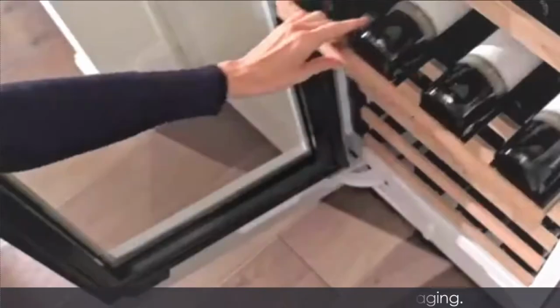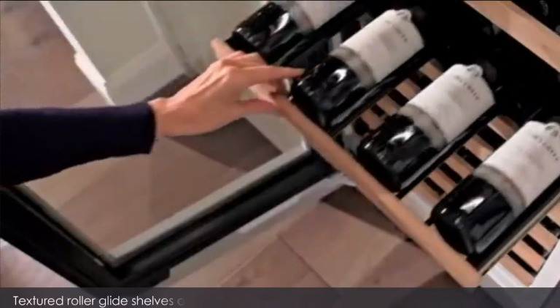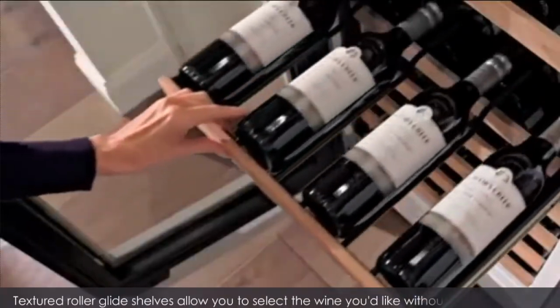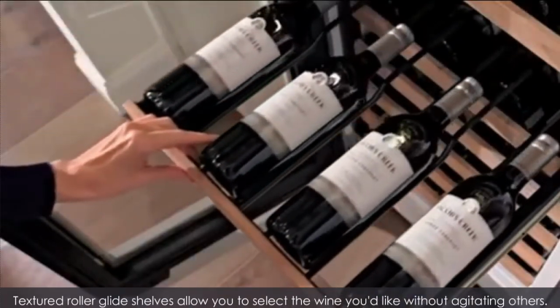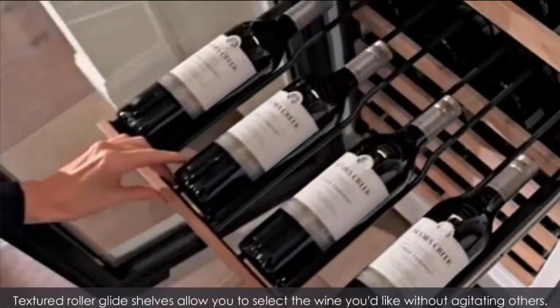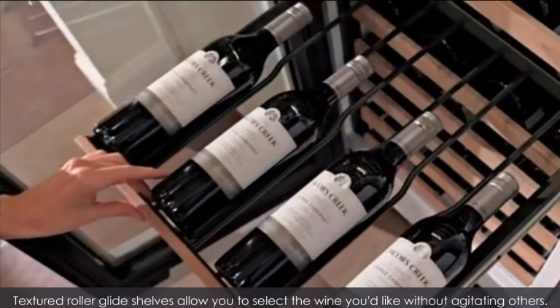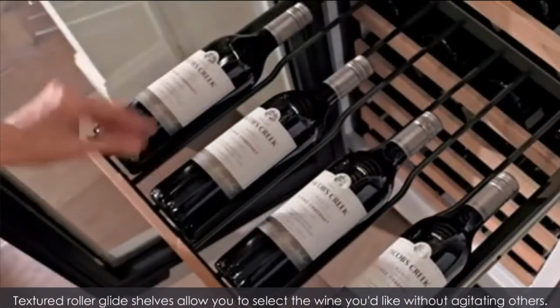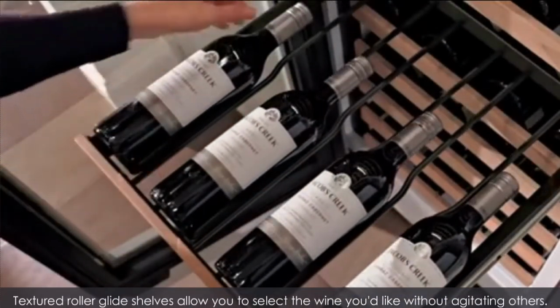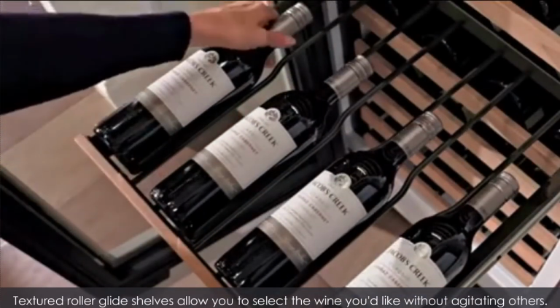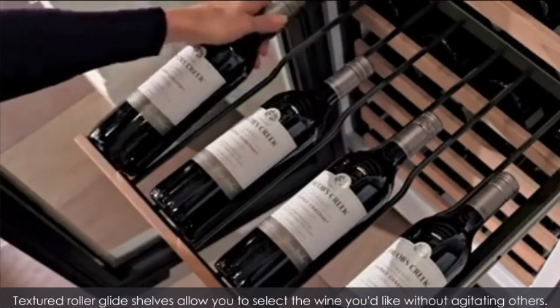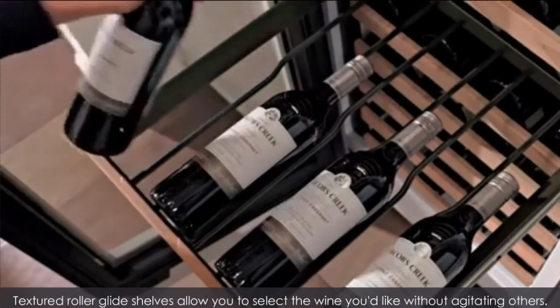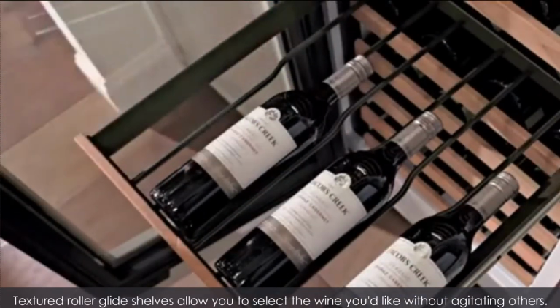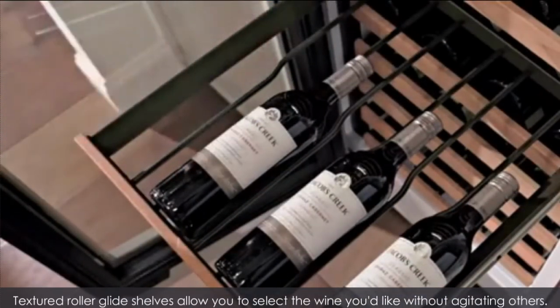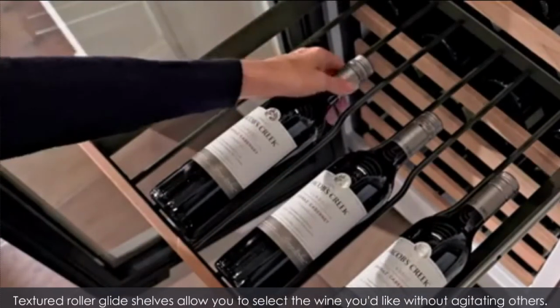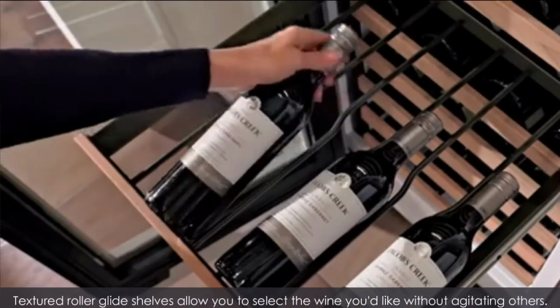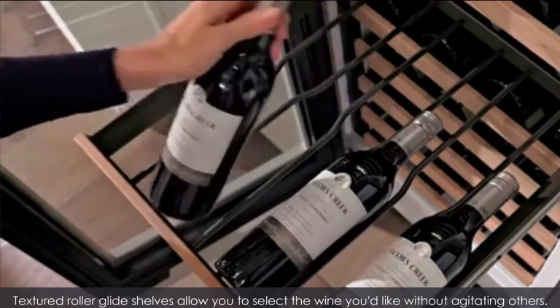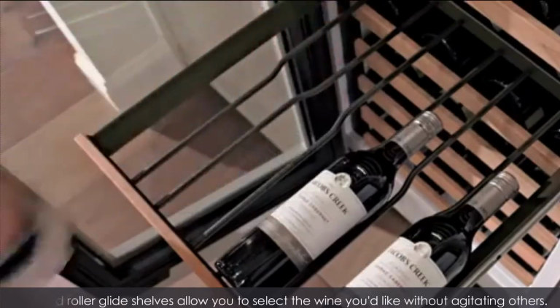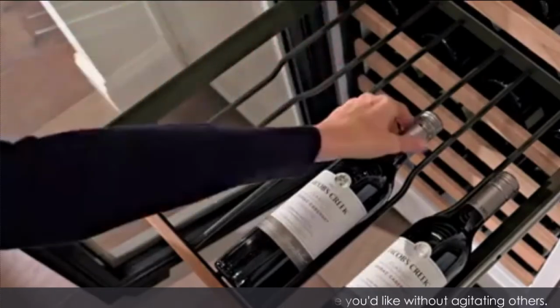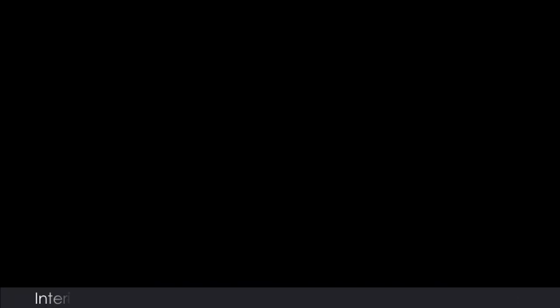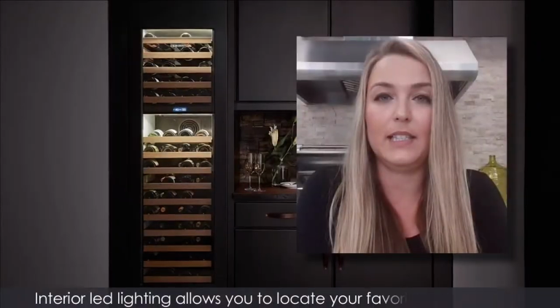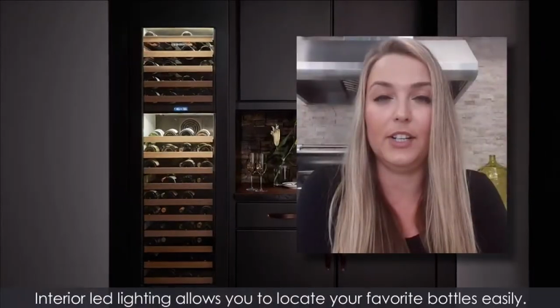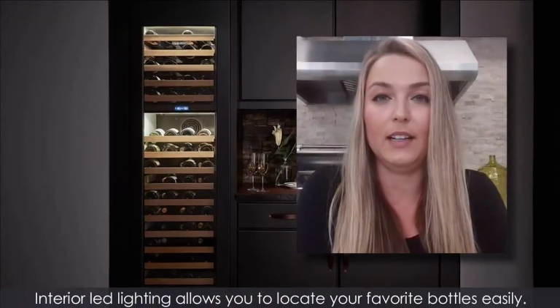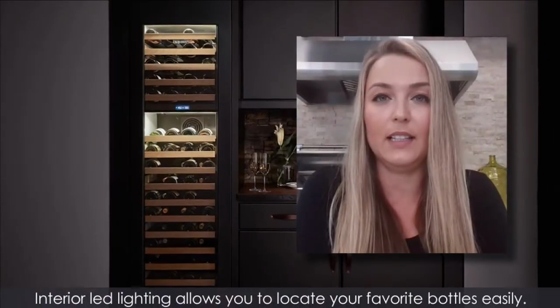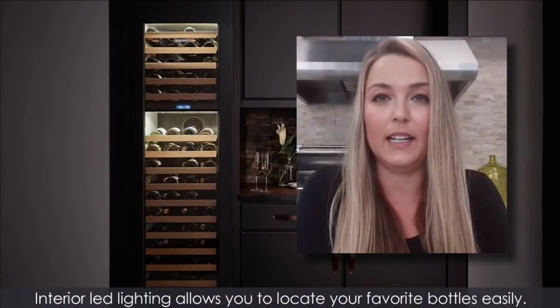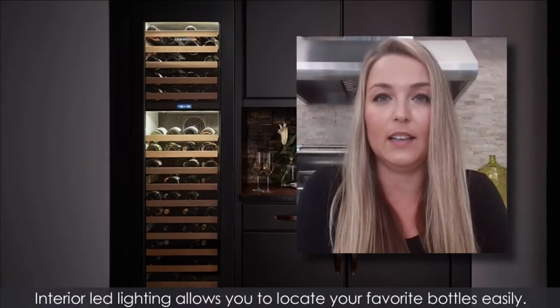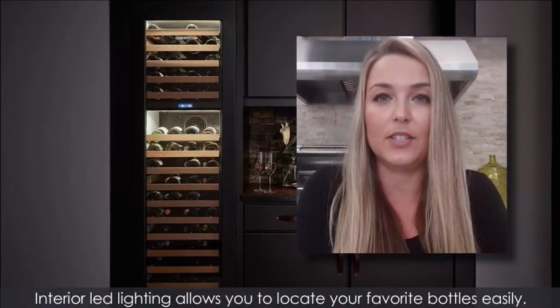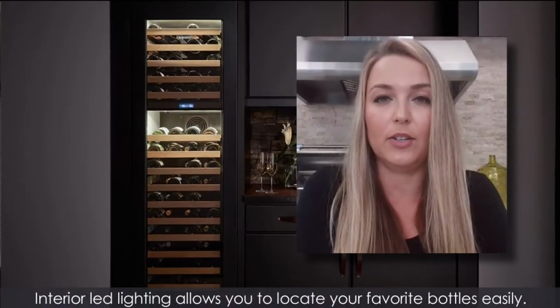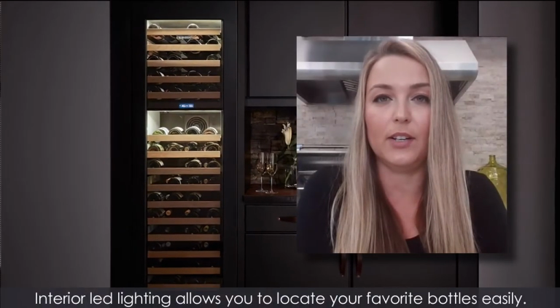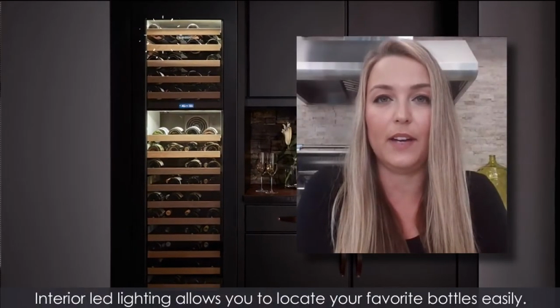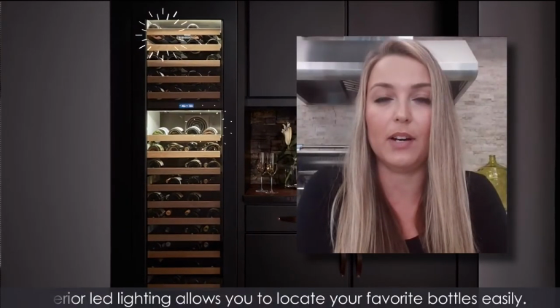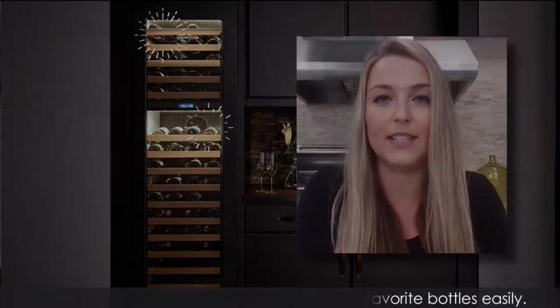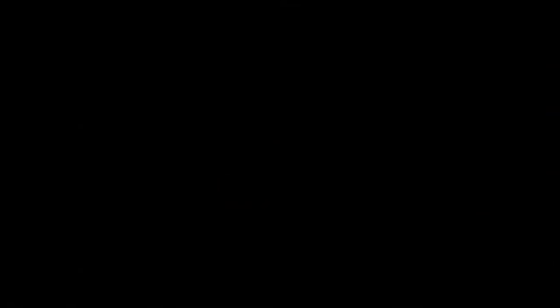Textured roller glide shelves allow you to select the wine you'd like without agitating others. Interior LED lighting allows you to locate your favorite bottles easily.